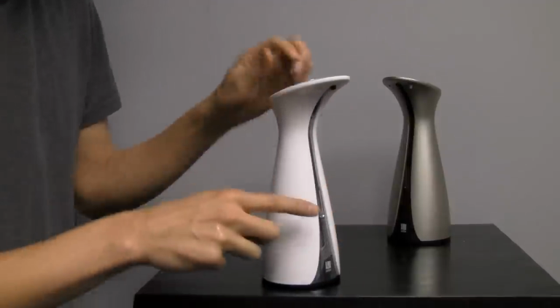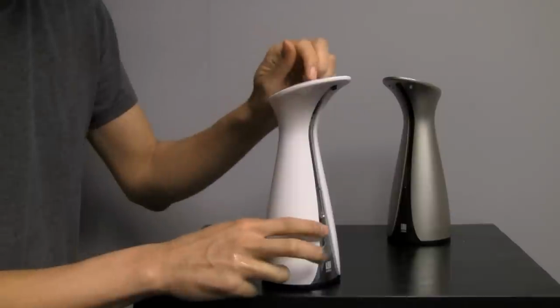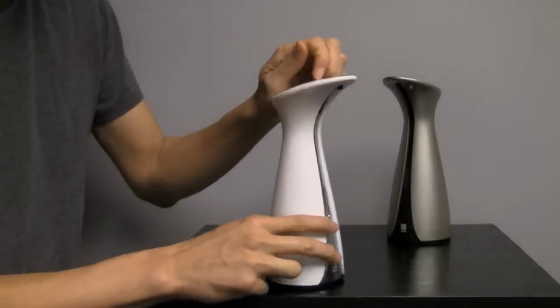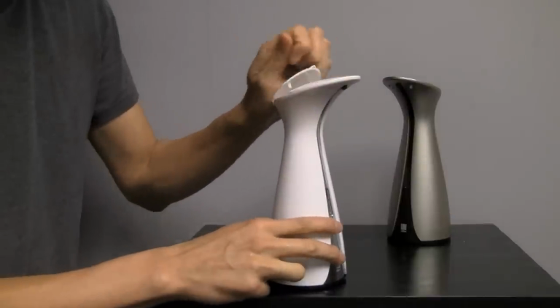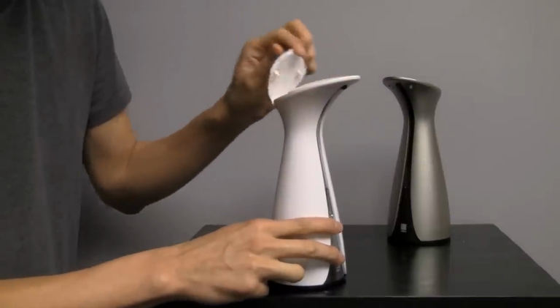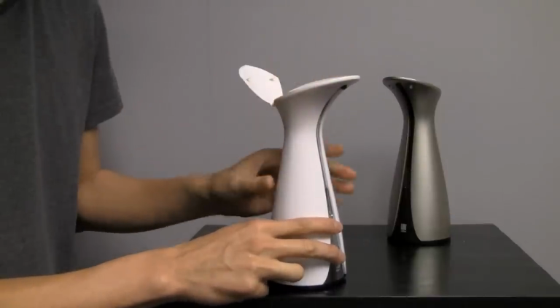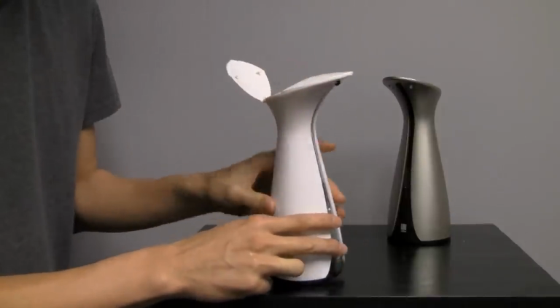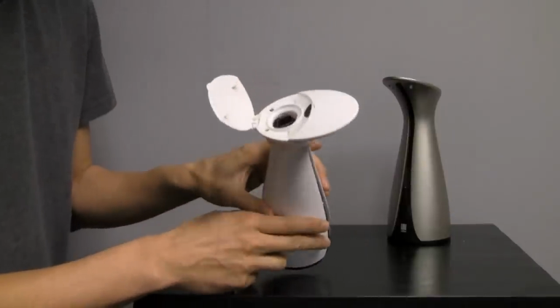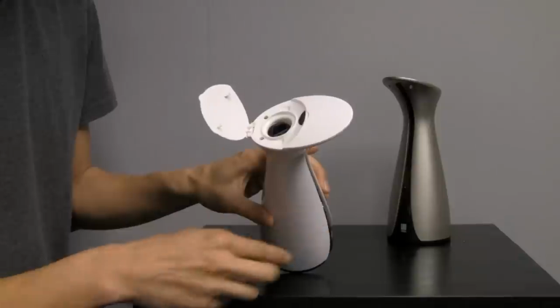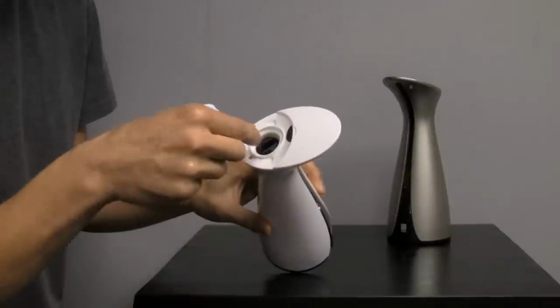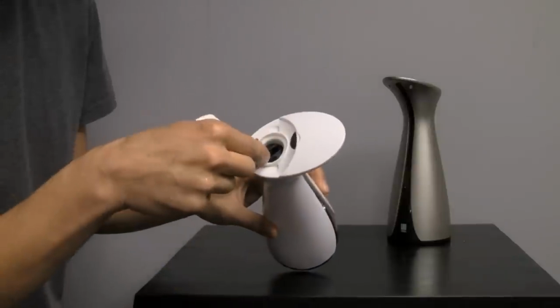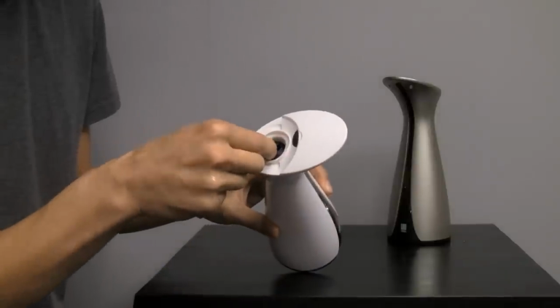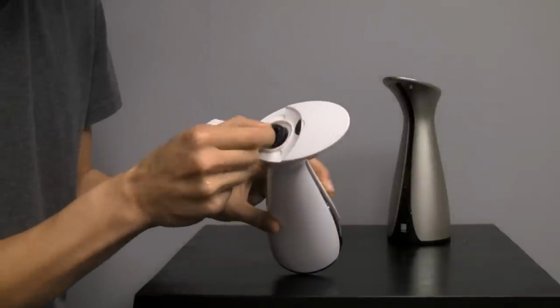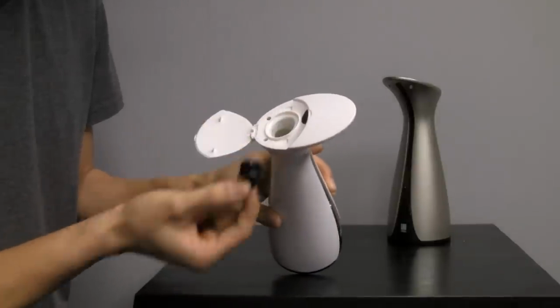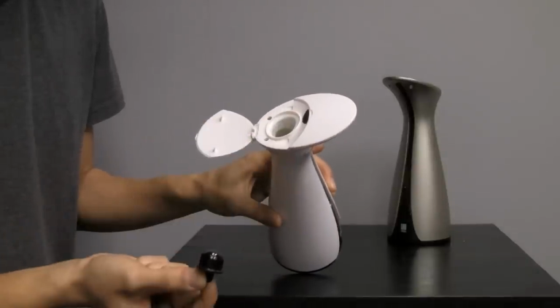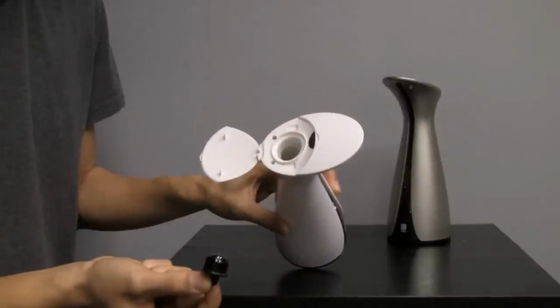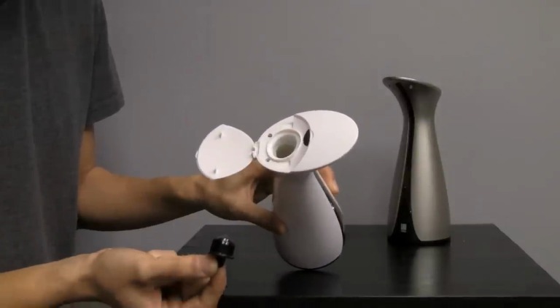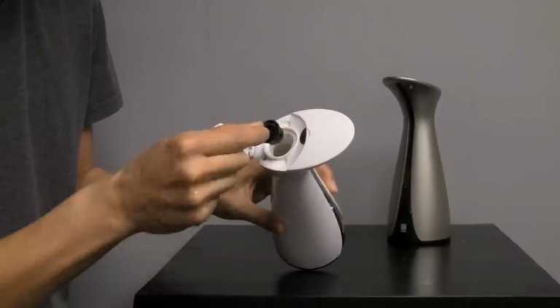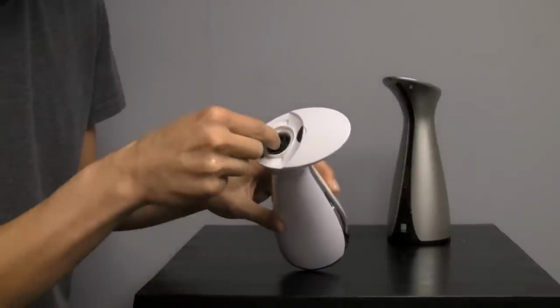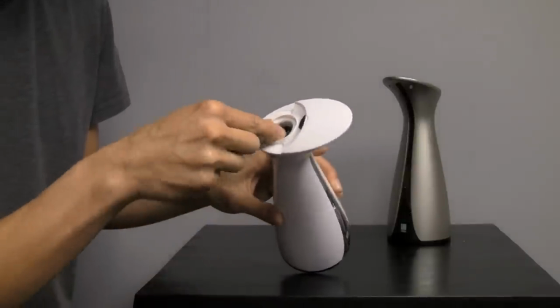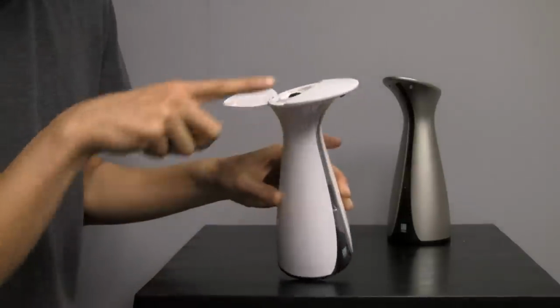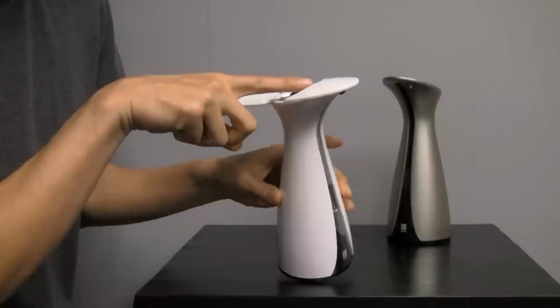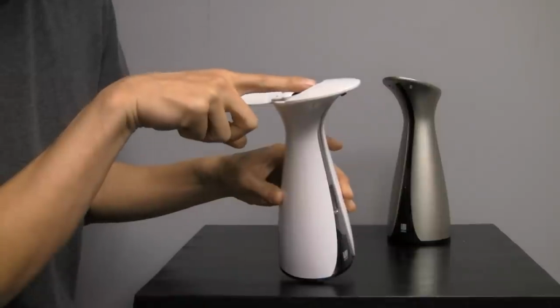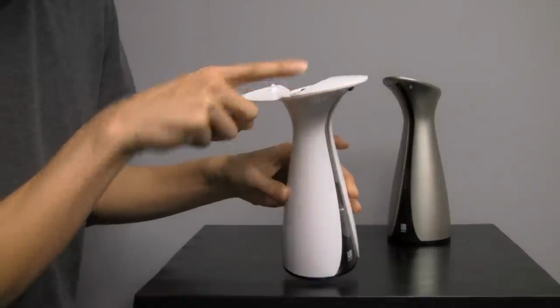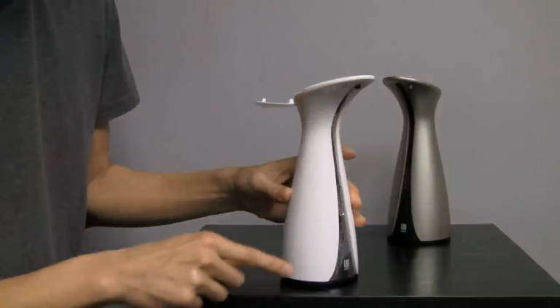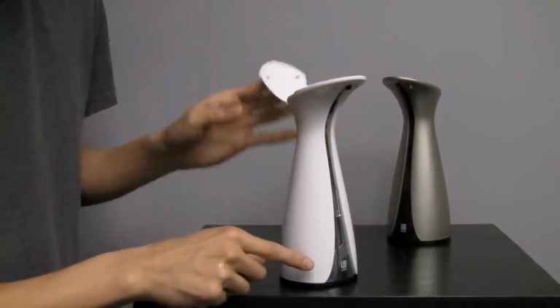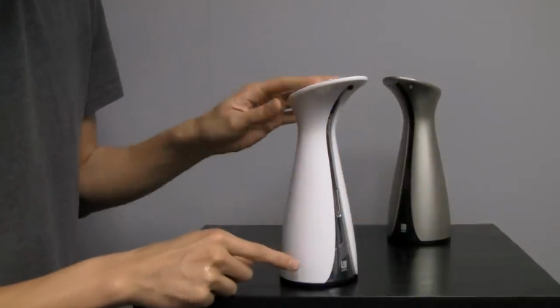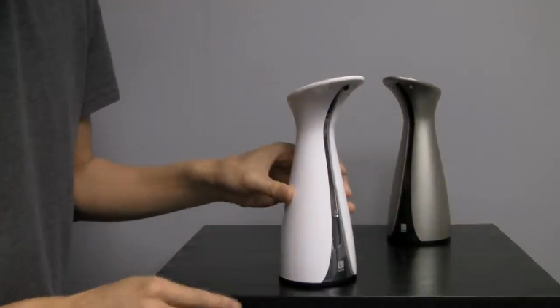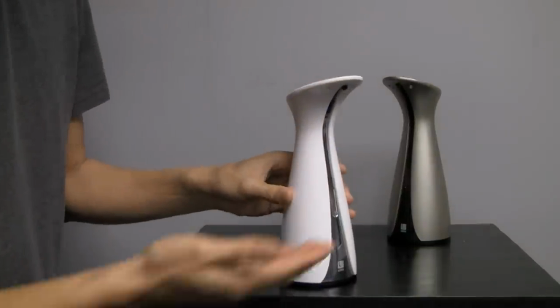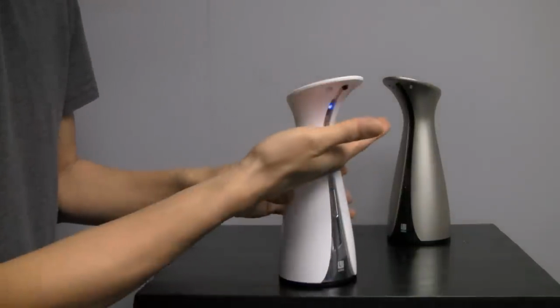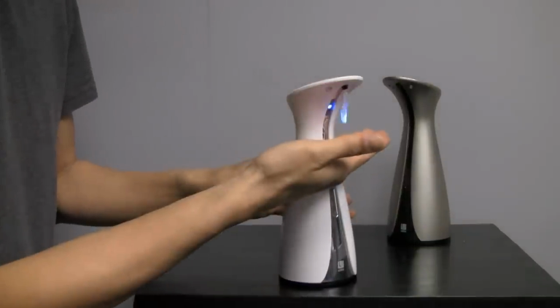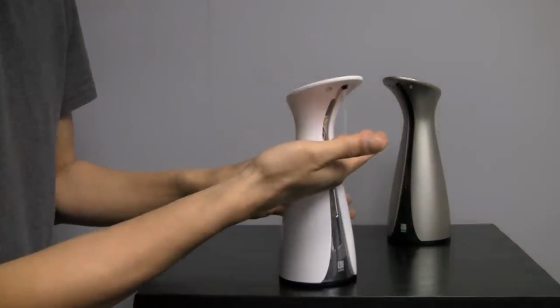On the top of the auto pump you can pop open the cap. There's a small plug for you to remove and you can refill the soap through the opening there. The power switch is to simply press the button and close the cap.